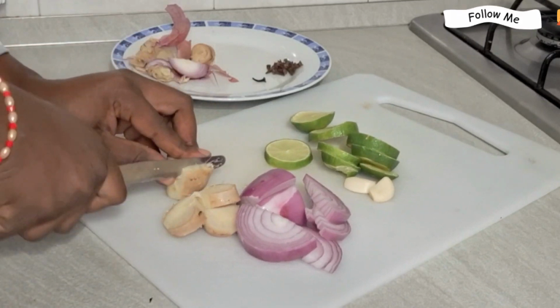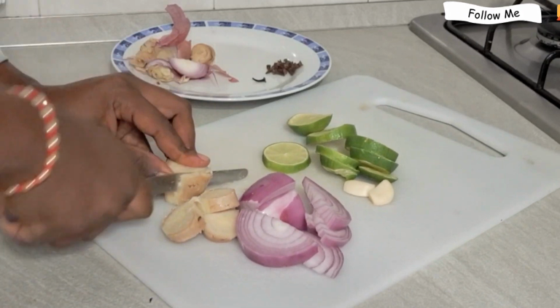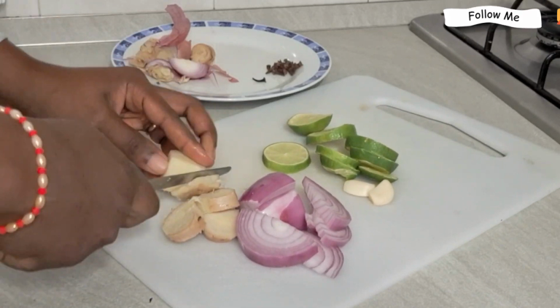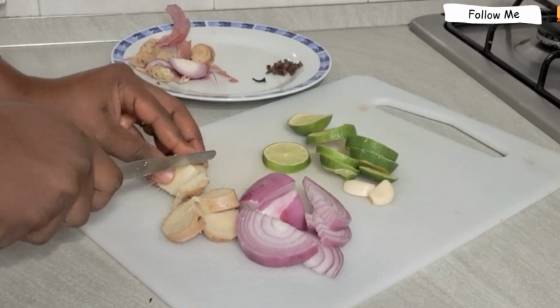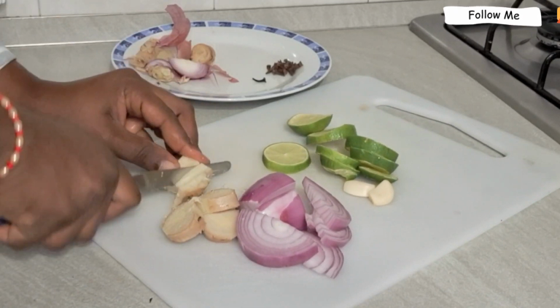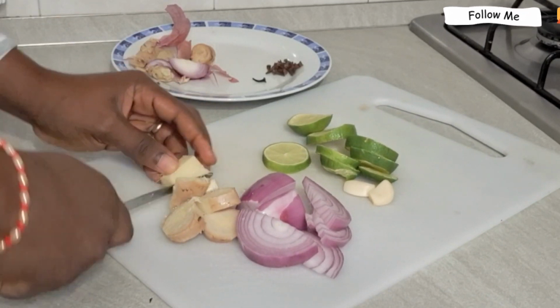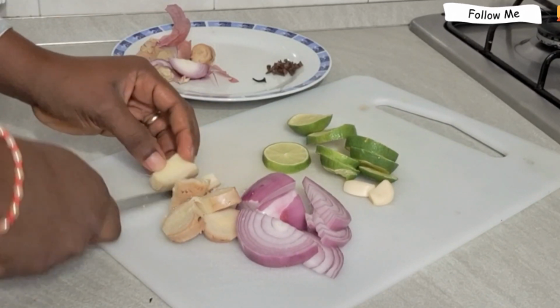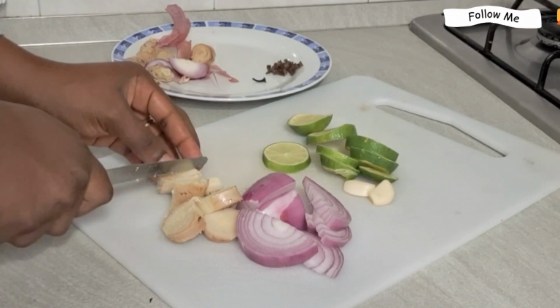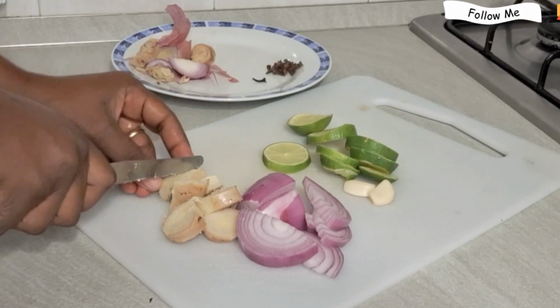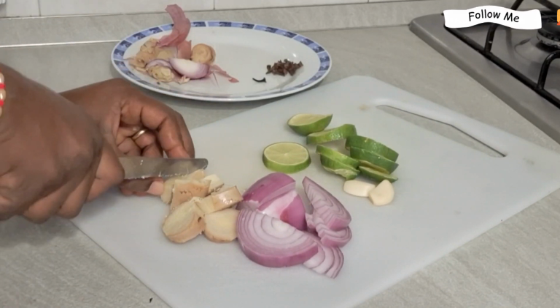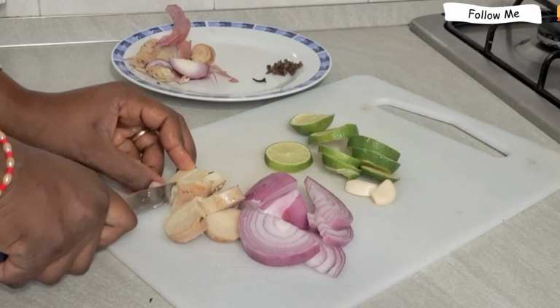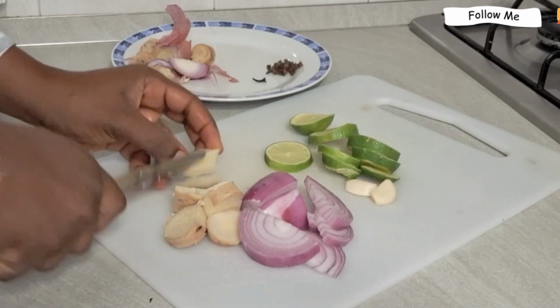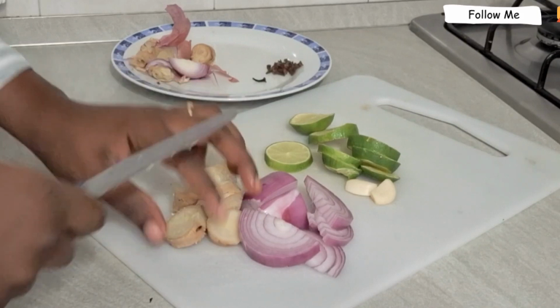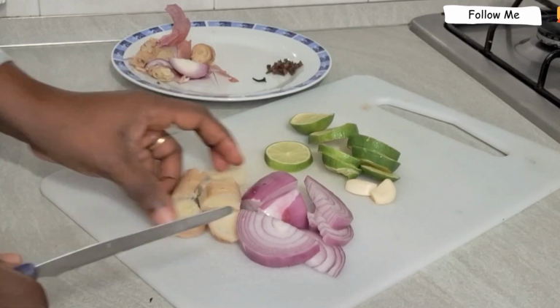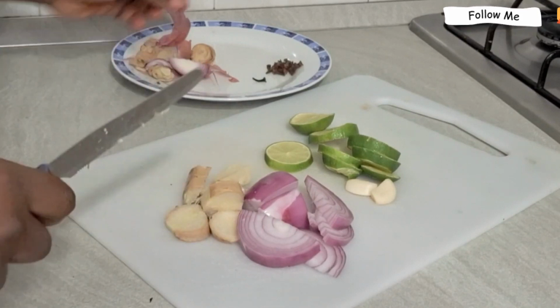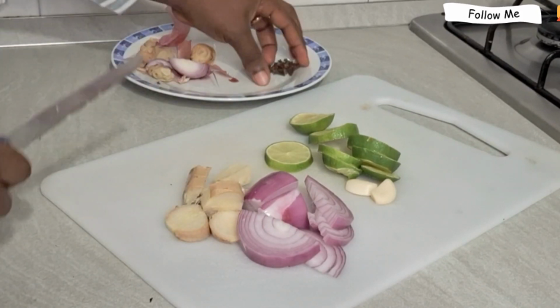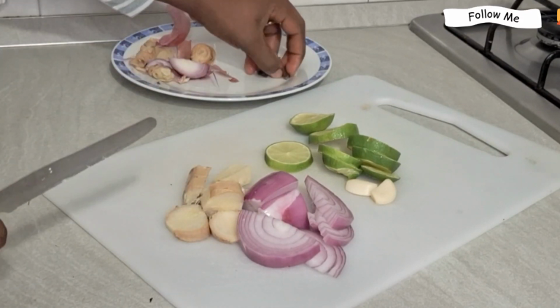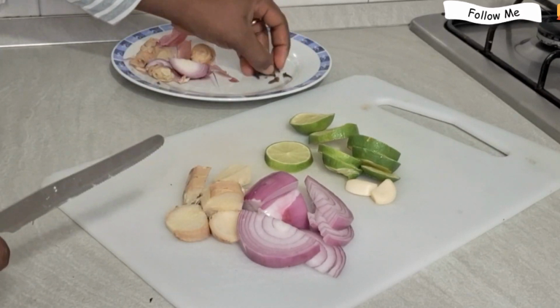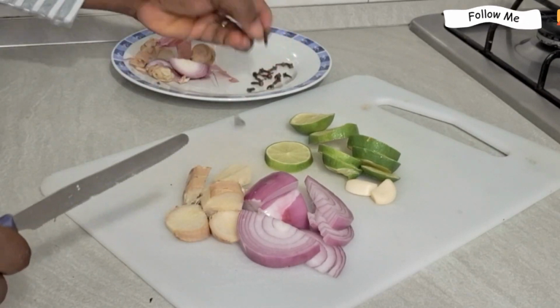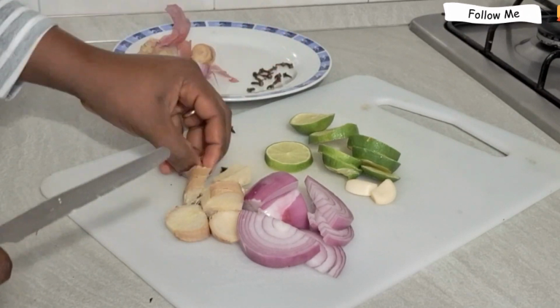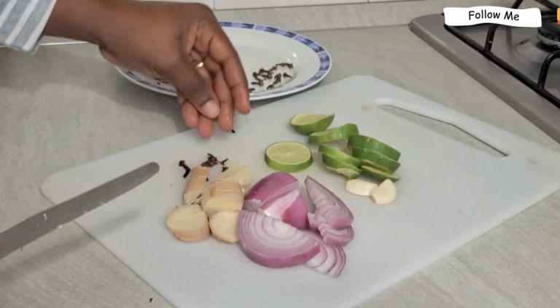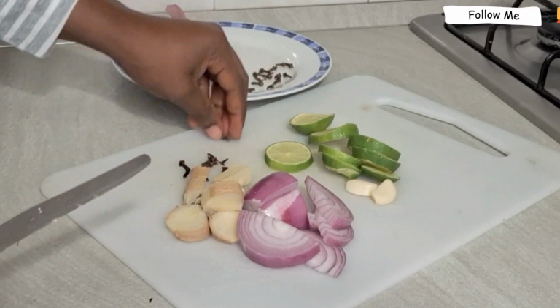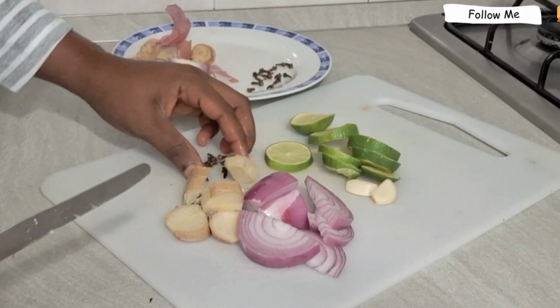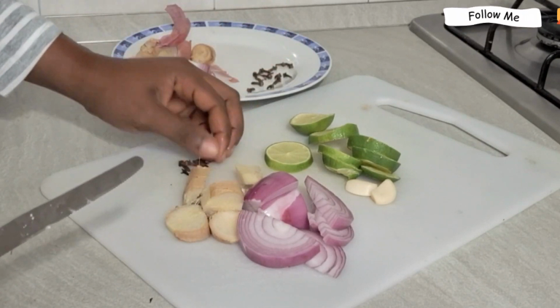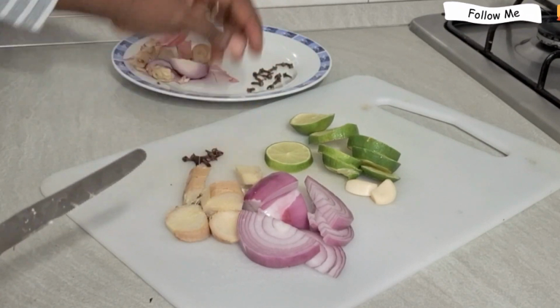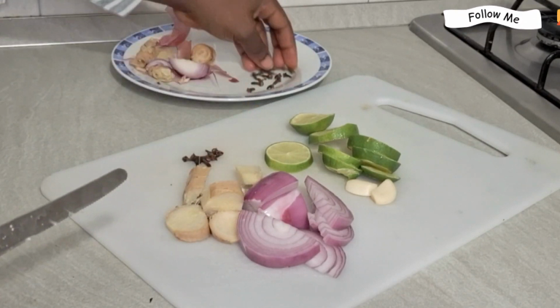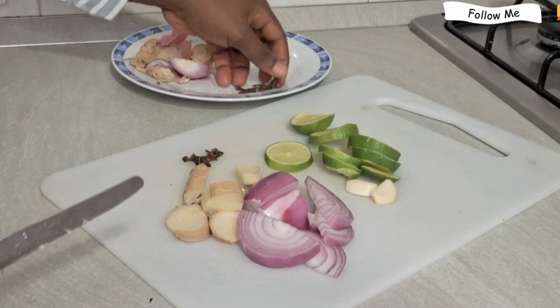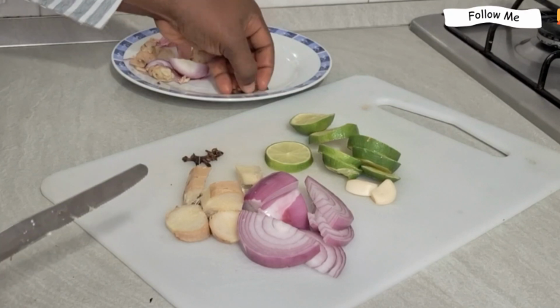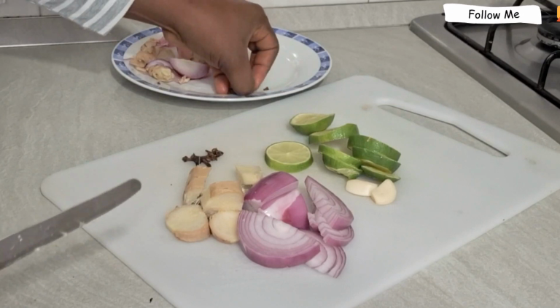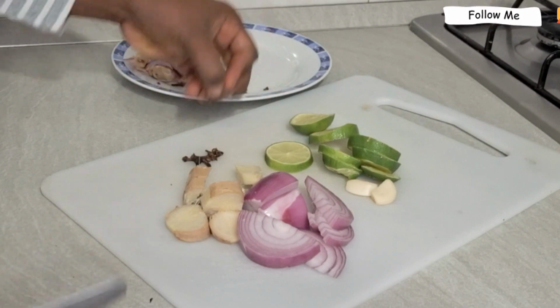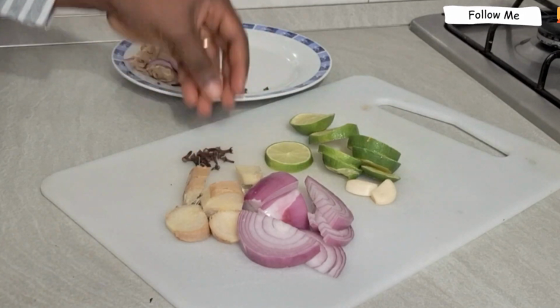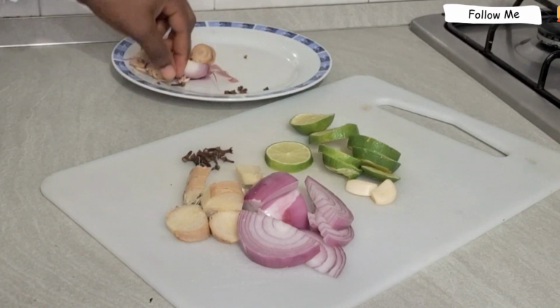I will also be adding ginger. Ginger is so good when it comes to this — it will help you to unblock your tube and it will also help you to lose weight.